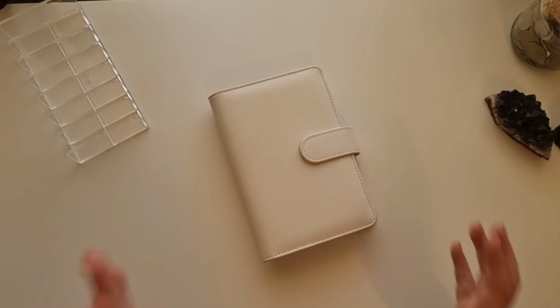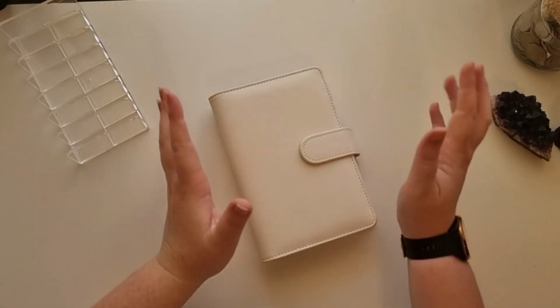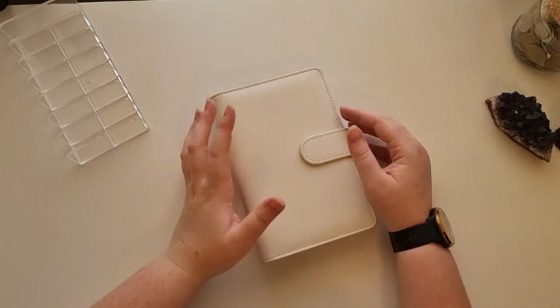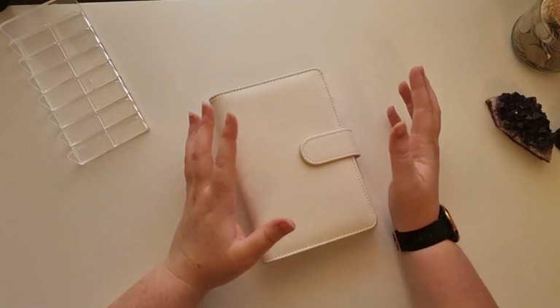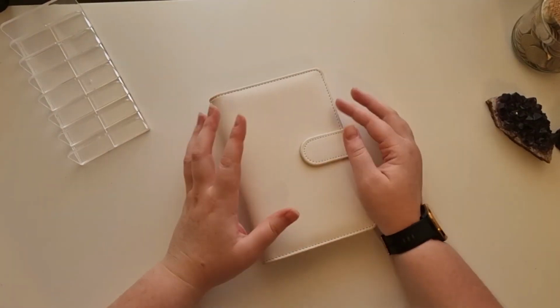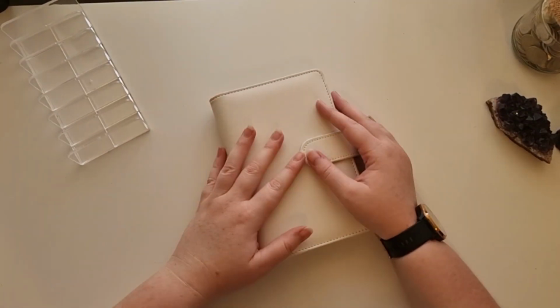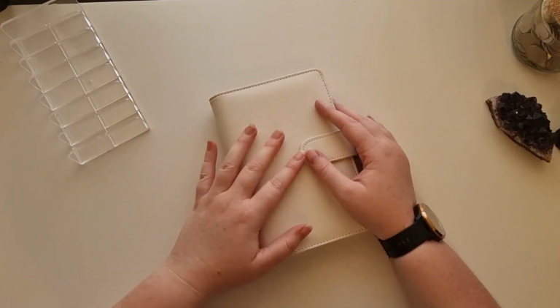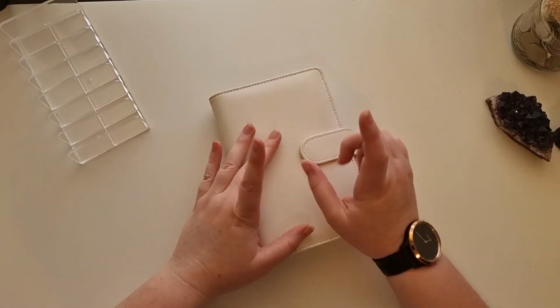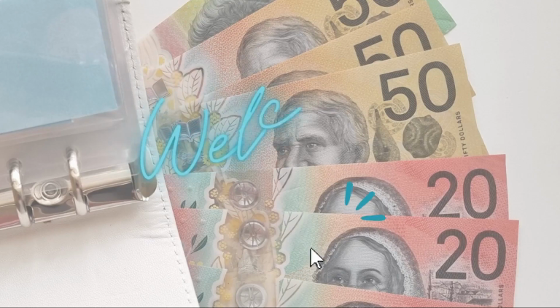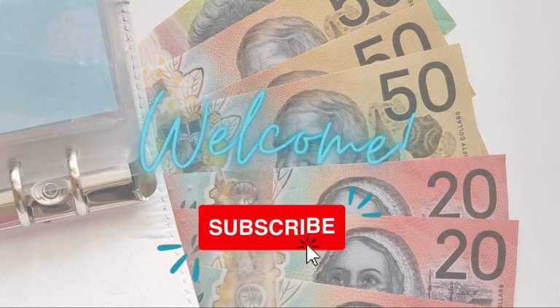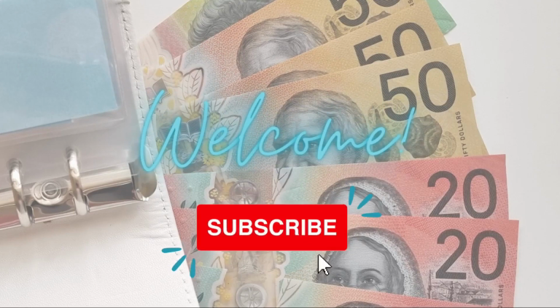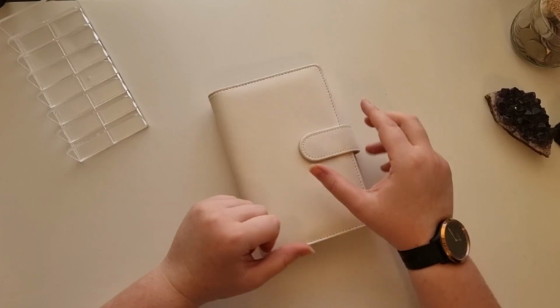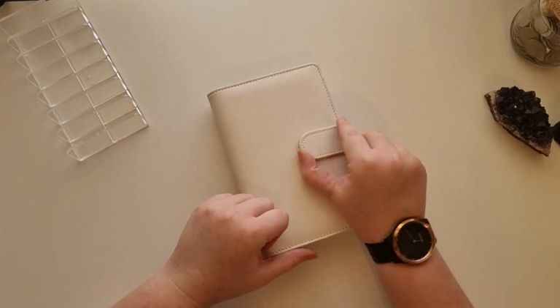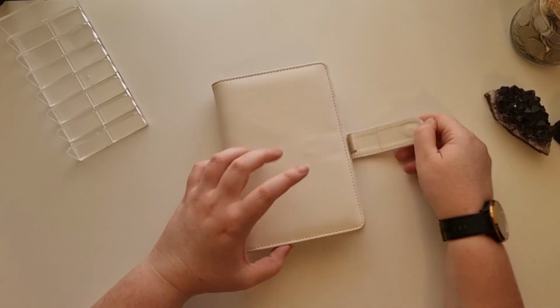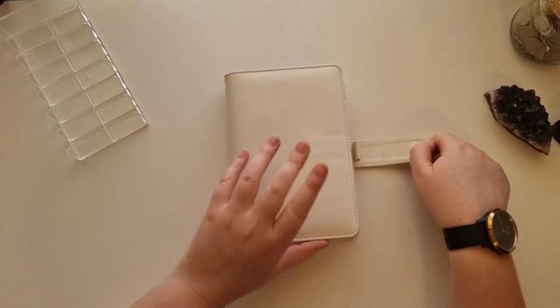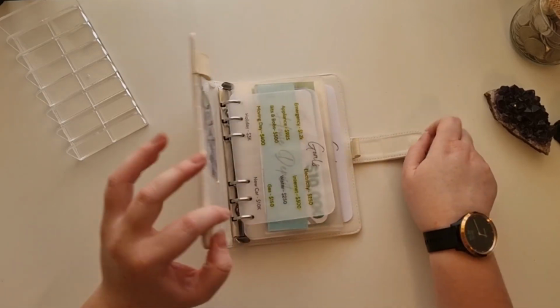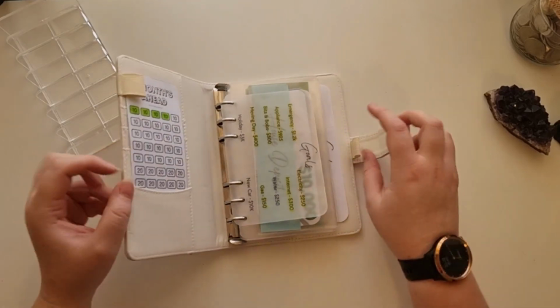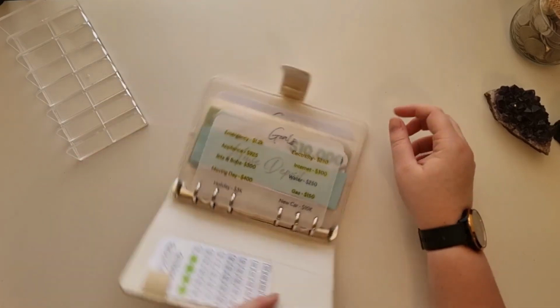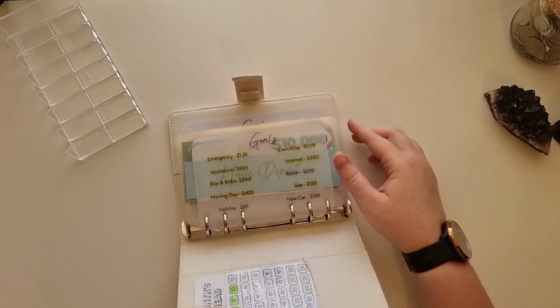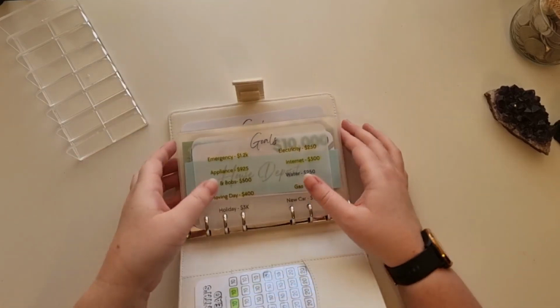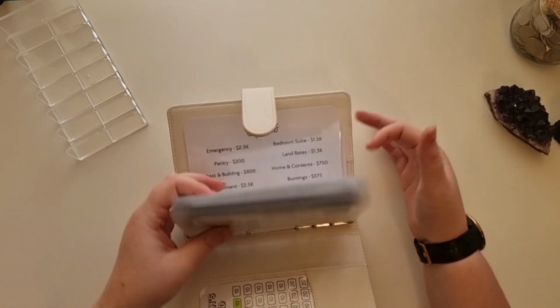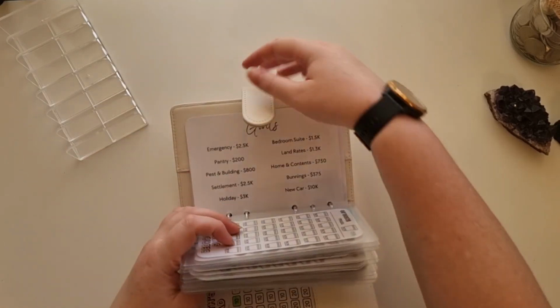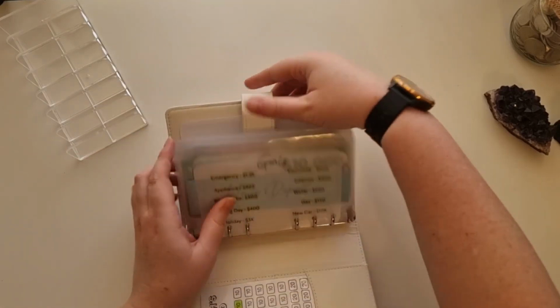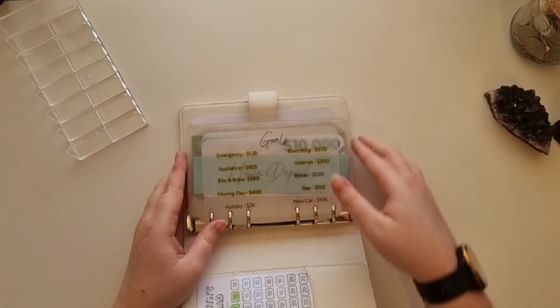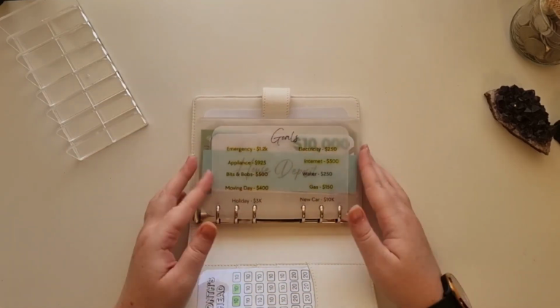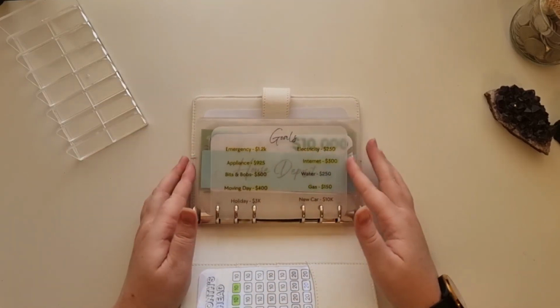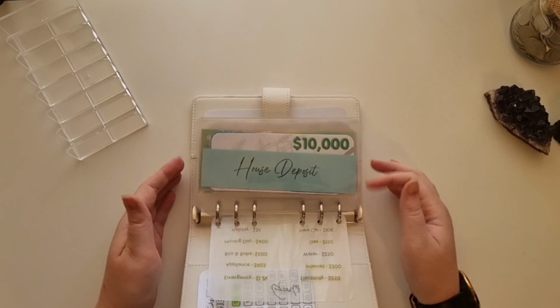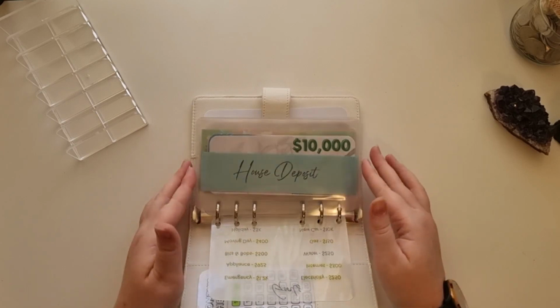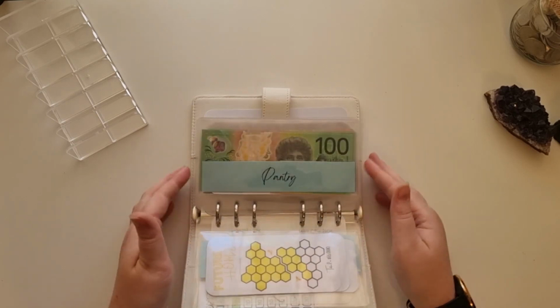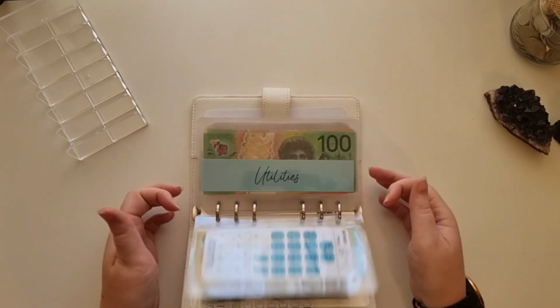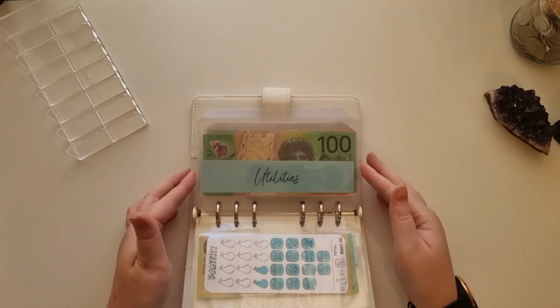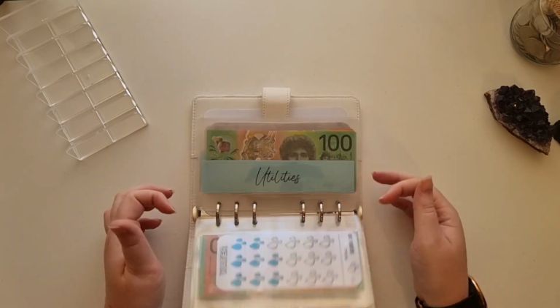Hey YouTube friends, how's it going? Welcome back to my channel. If you're new here, hi, how are you? So today in this video I want to do a very quick little cash condensing on some of my envelopes.